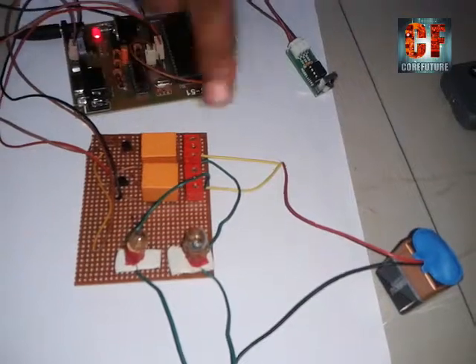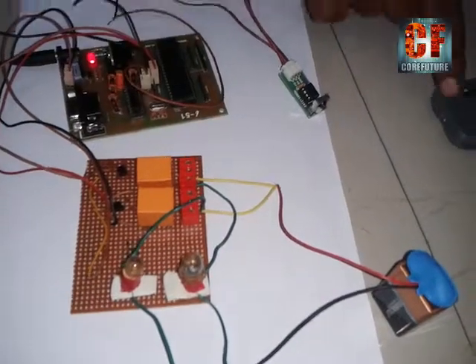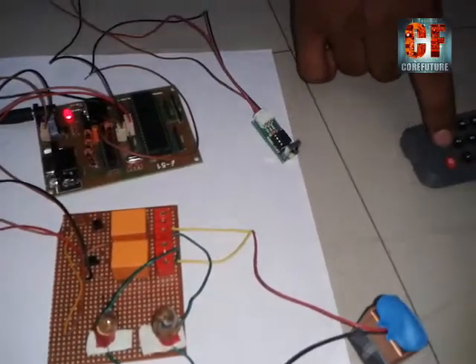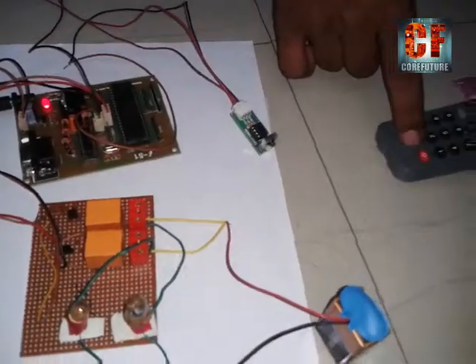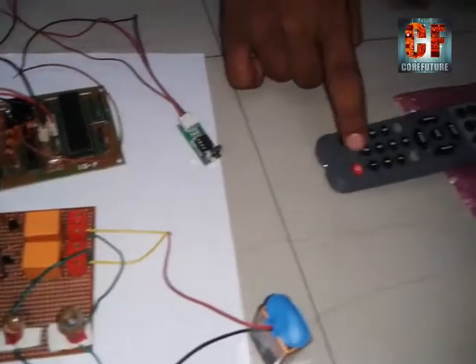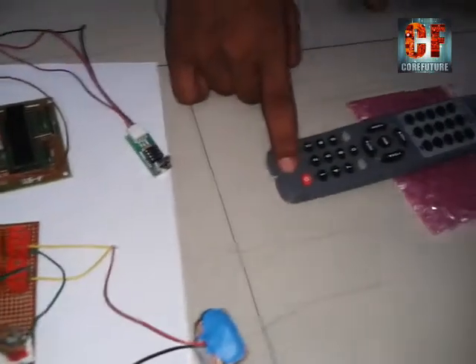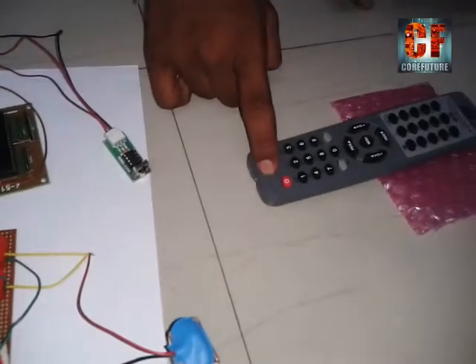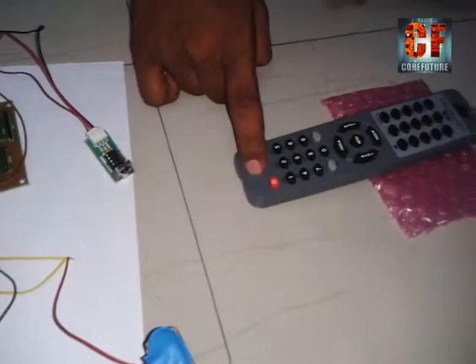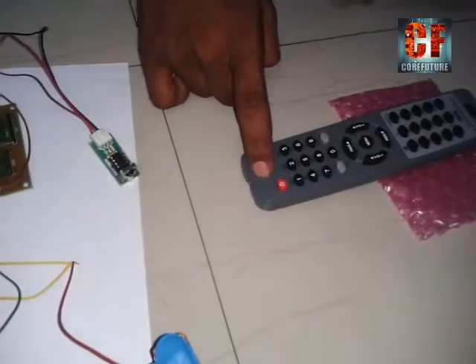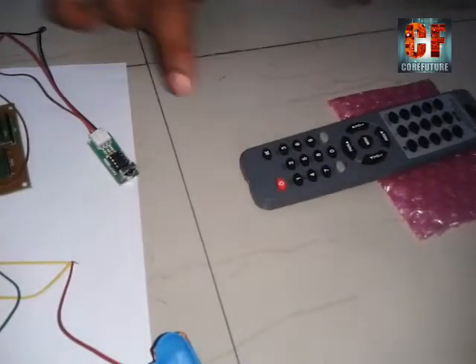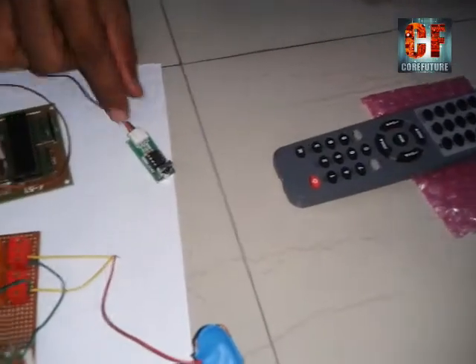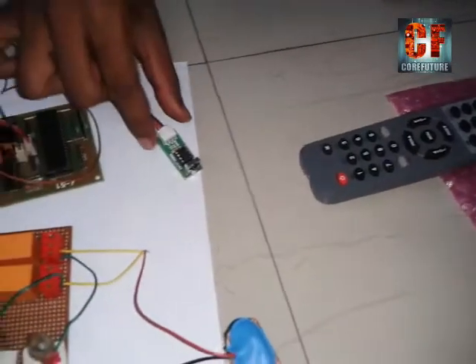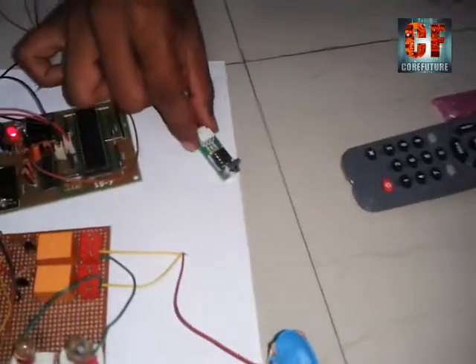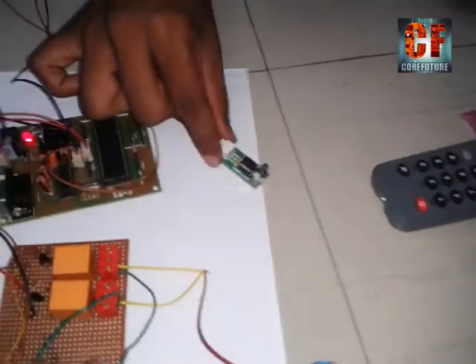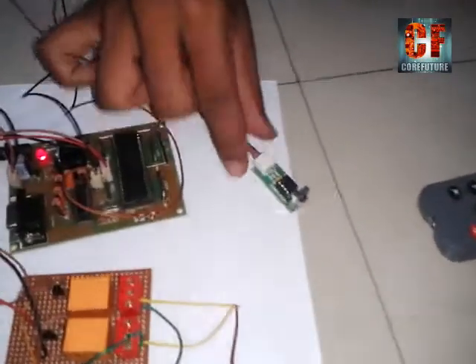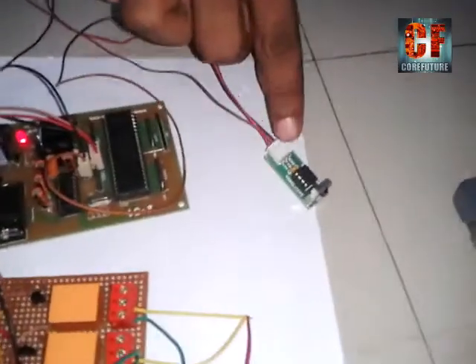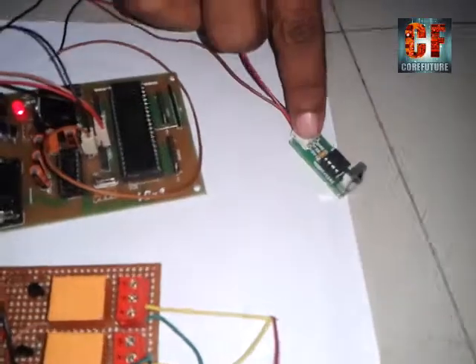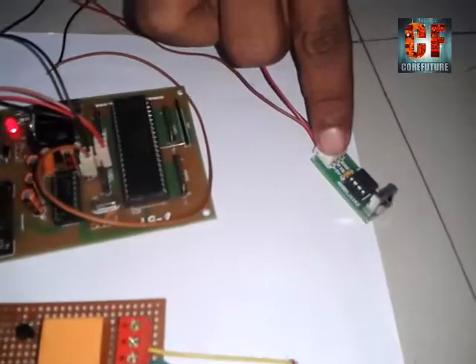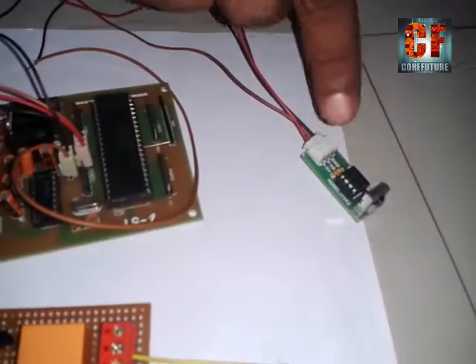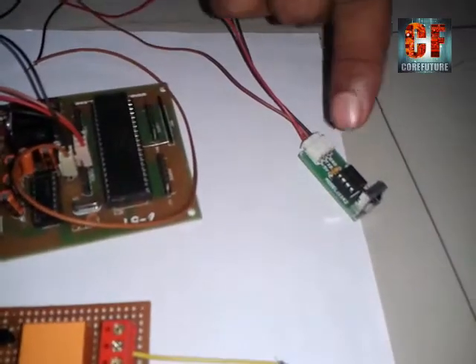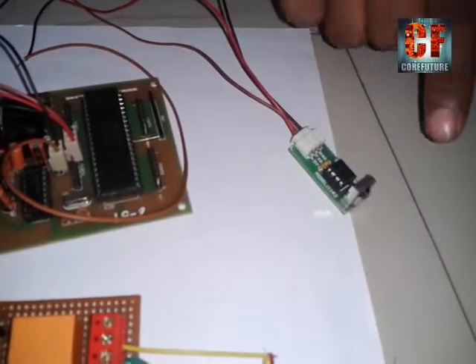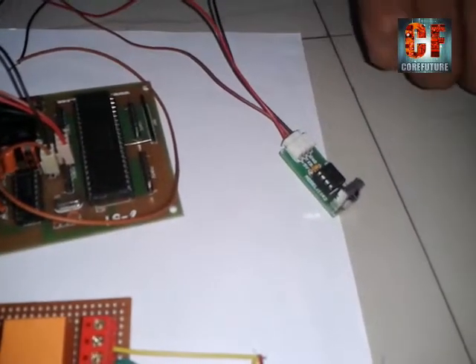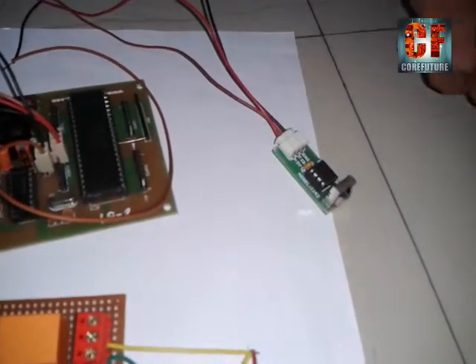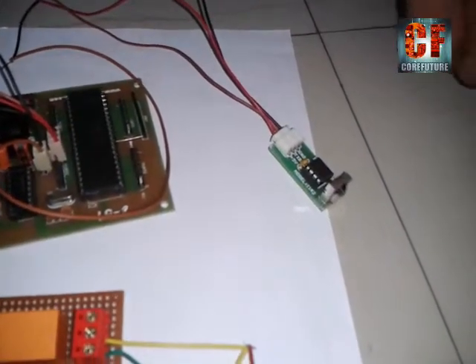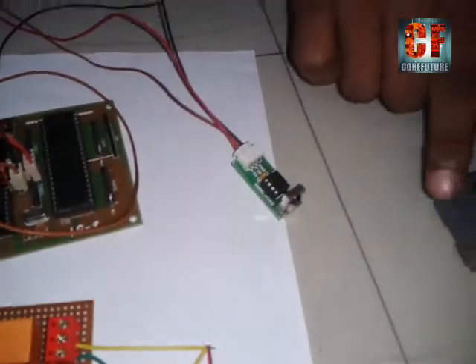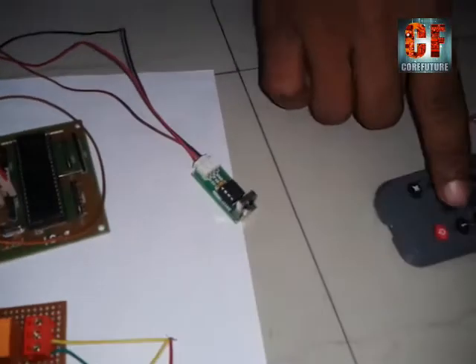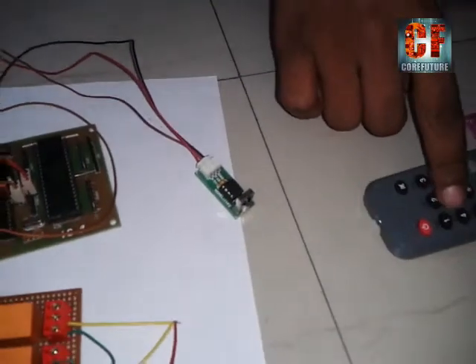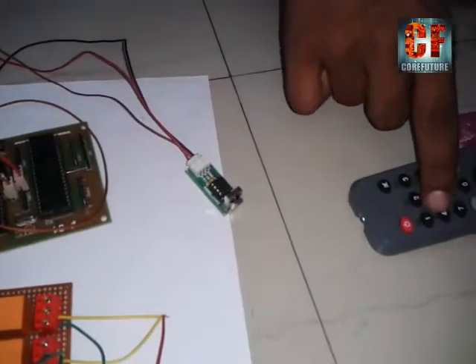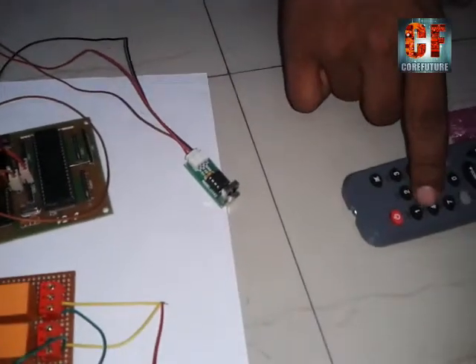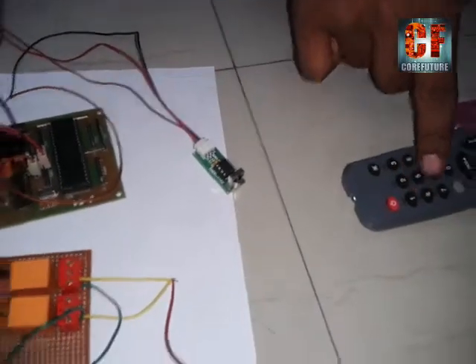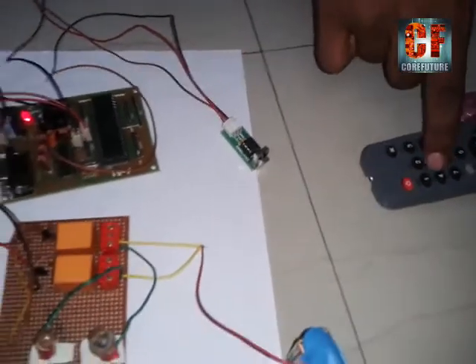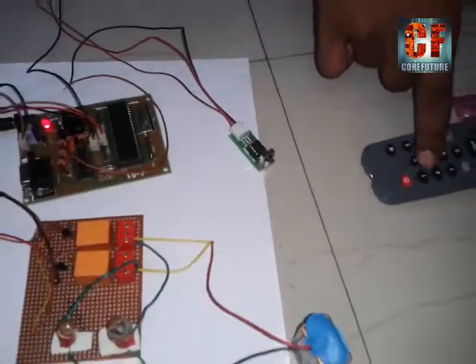This is our remote, NEC protocol based, and this is the TSOP decoder which will decode the particular transmitted signal from the remote.